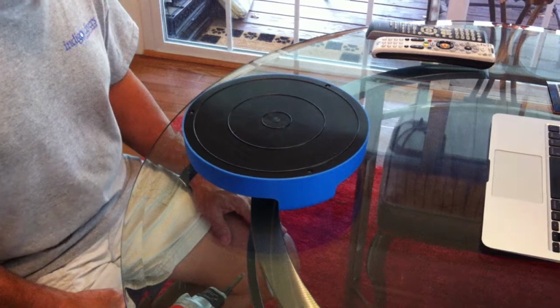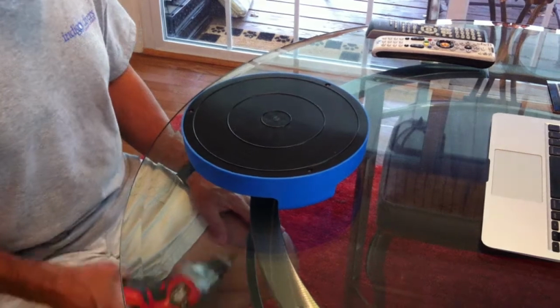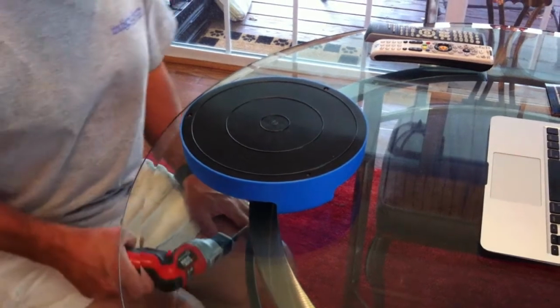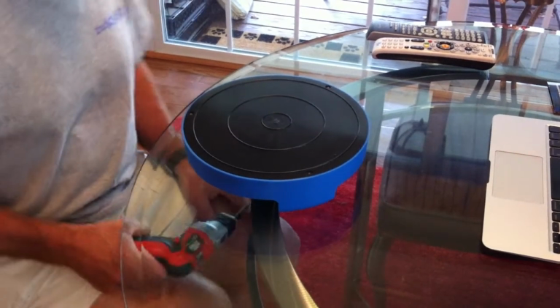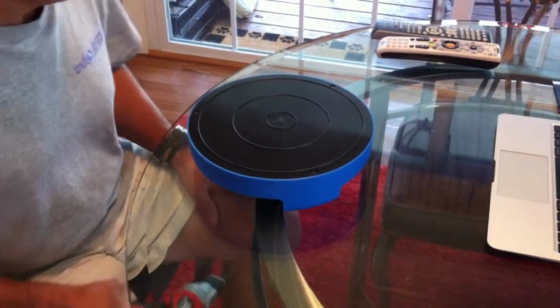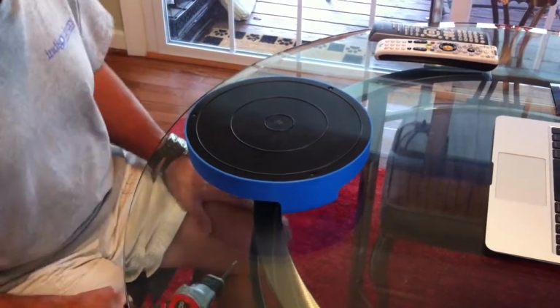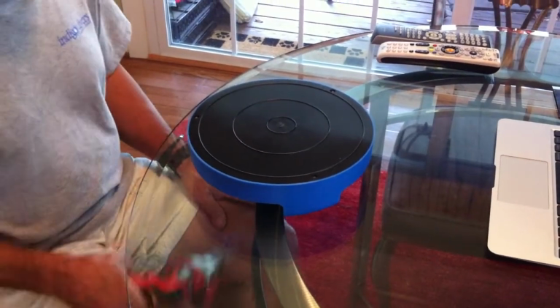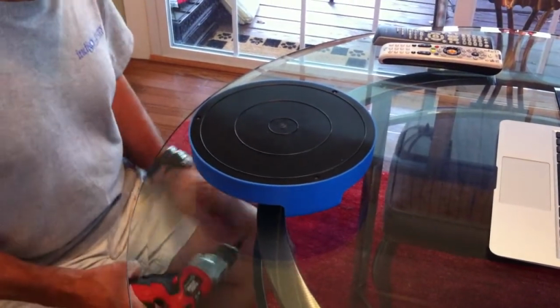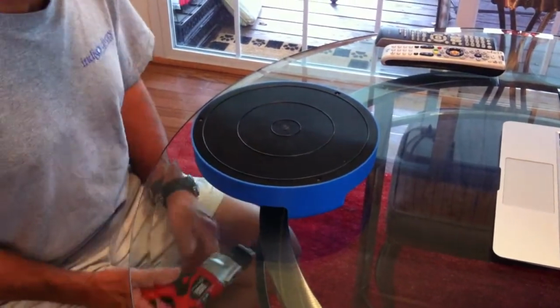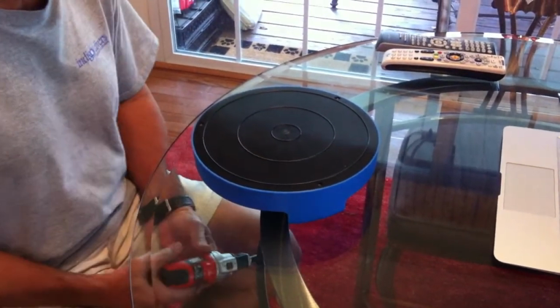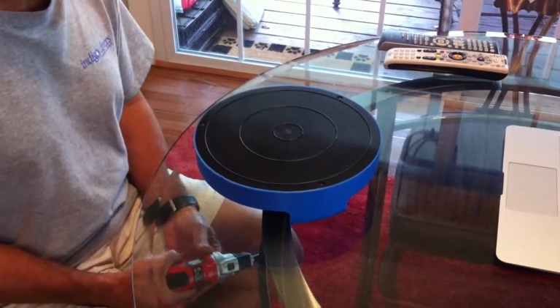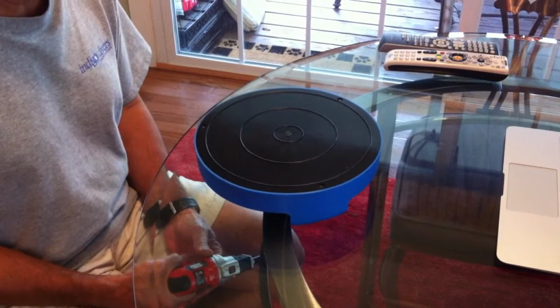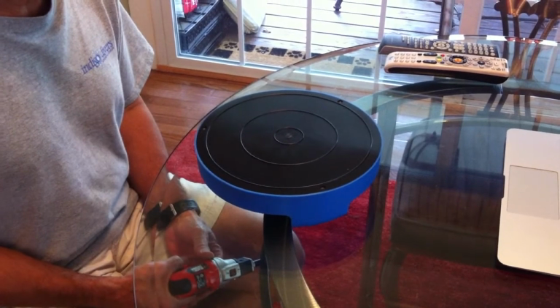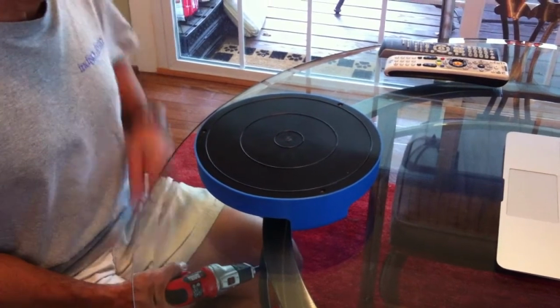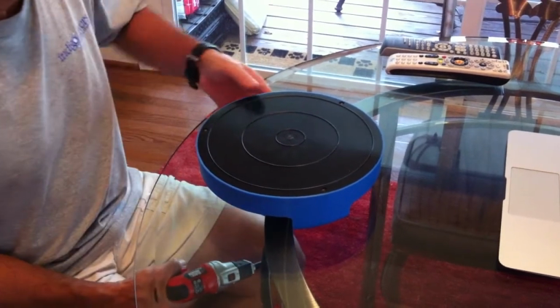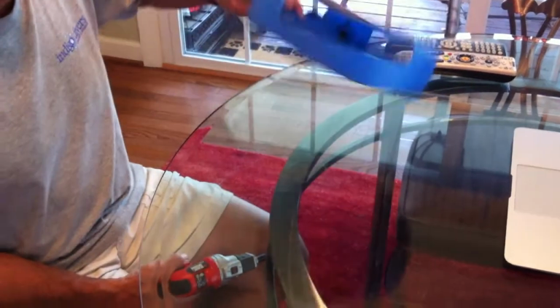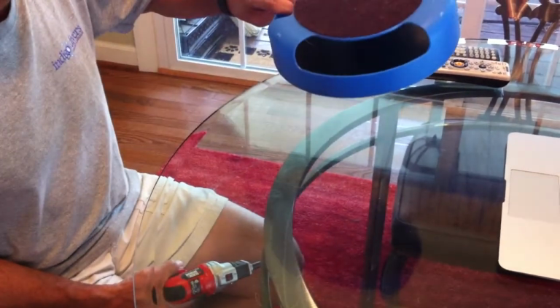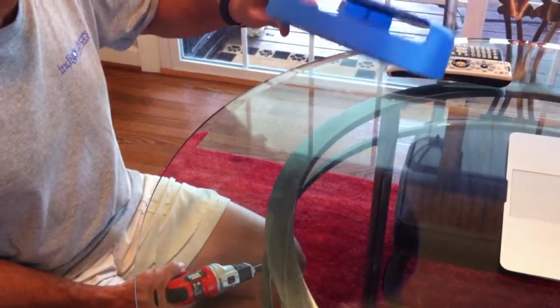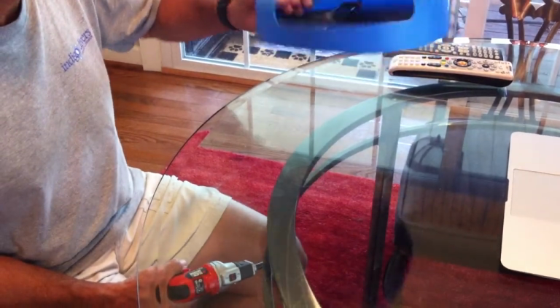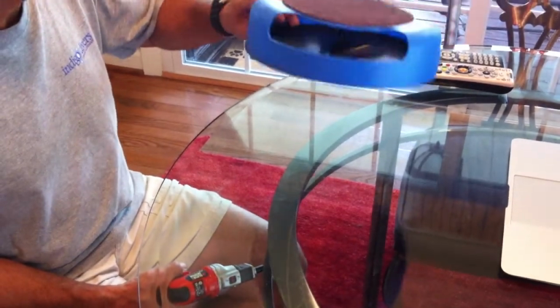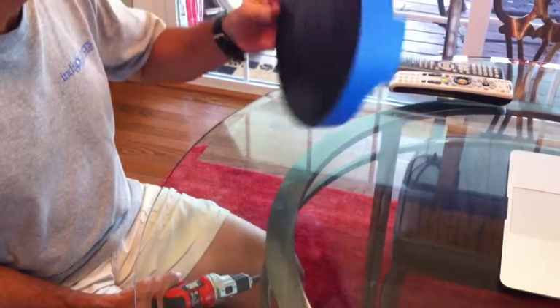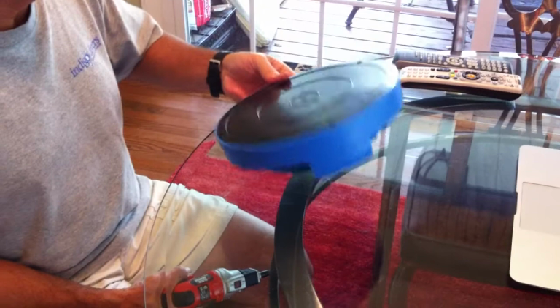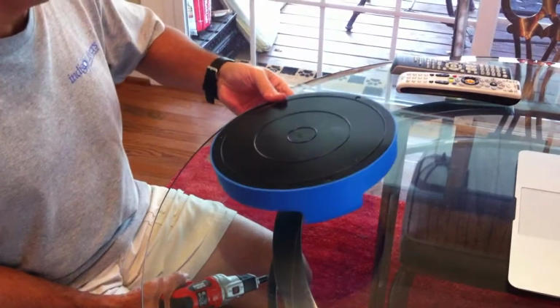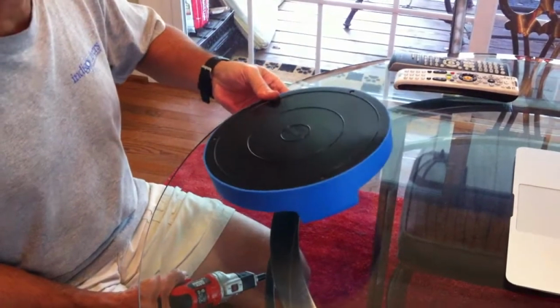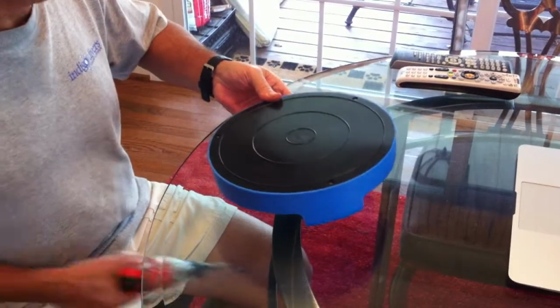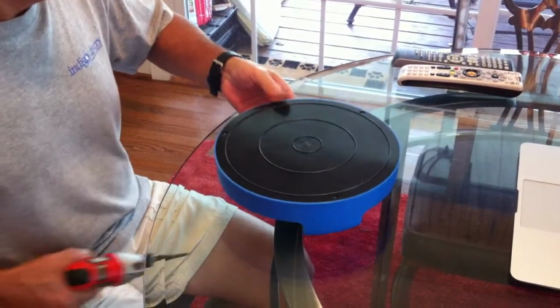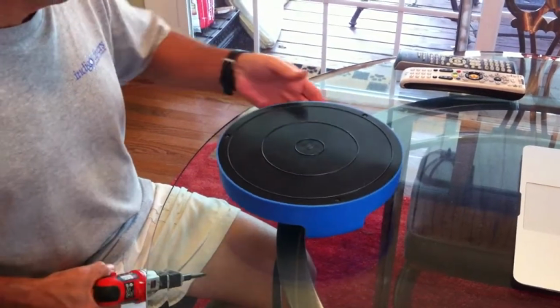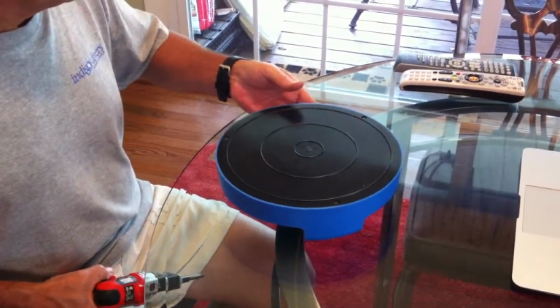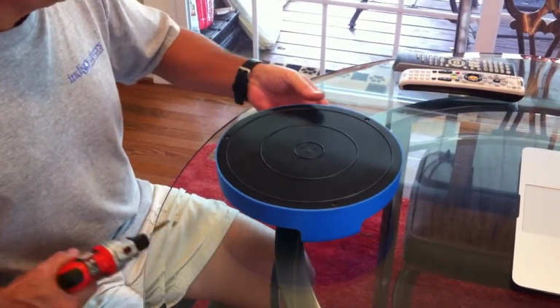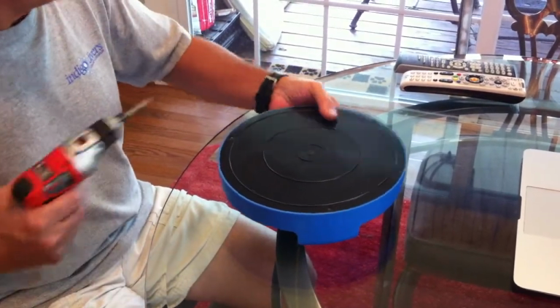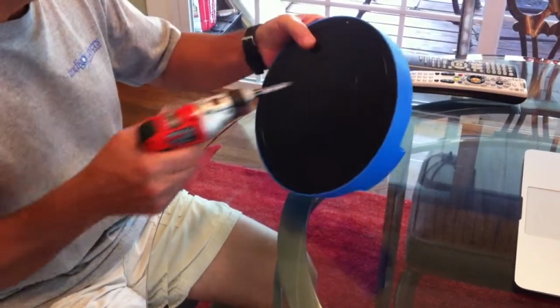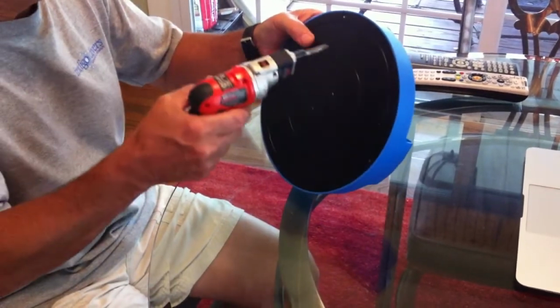This is a video instructing you how to repair the mouse toy — the mouse toy that we all know we've got for our cats. The first thing you need to do is take it apart. Very simple.